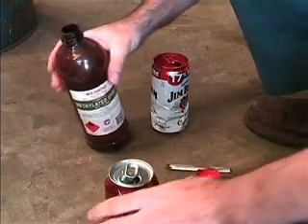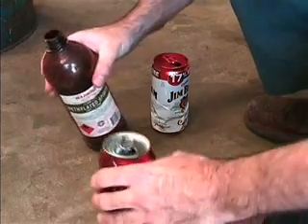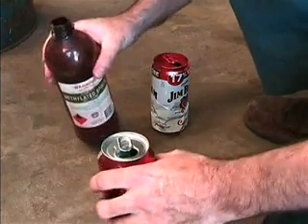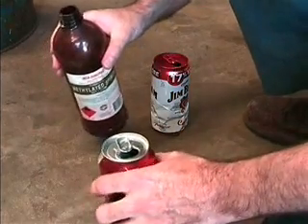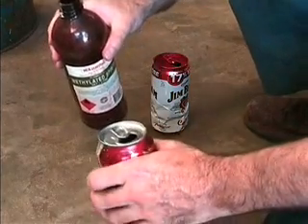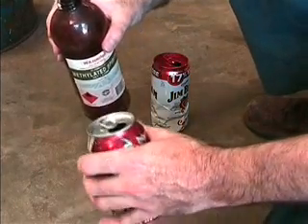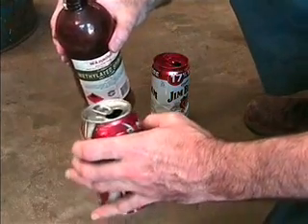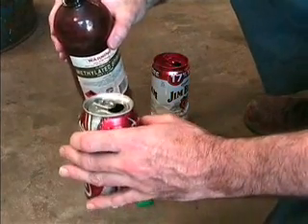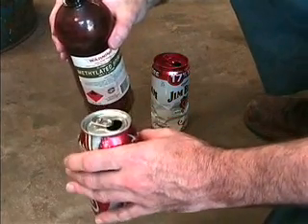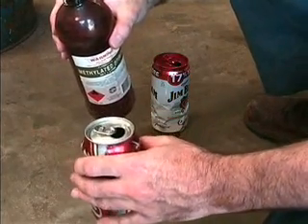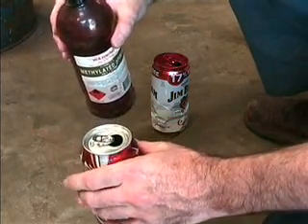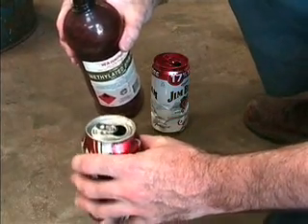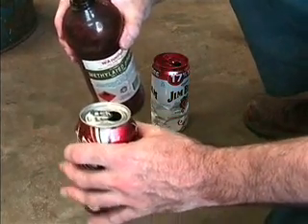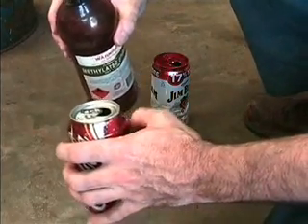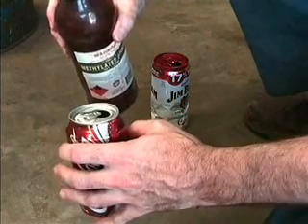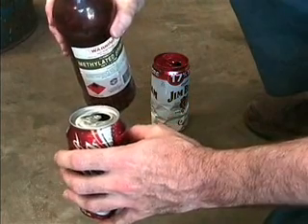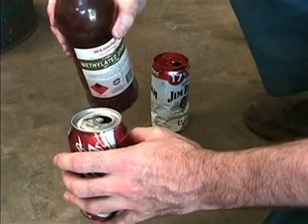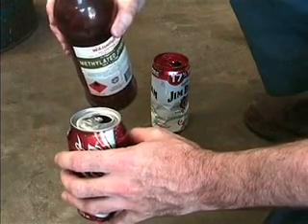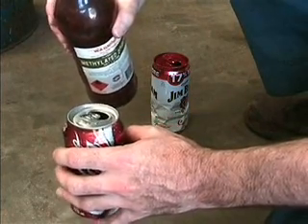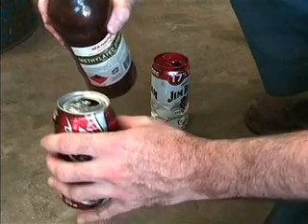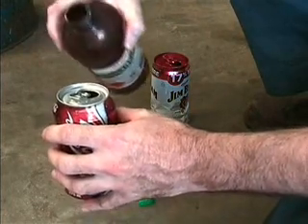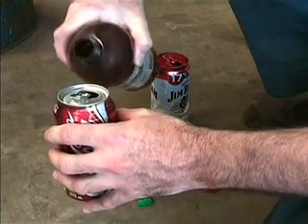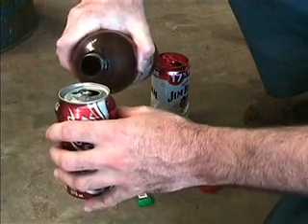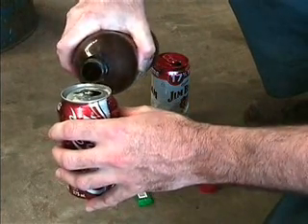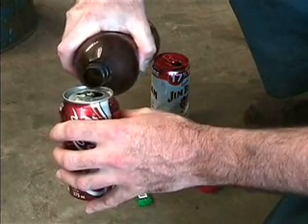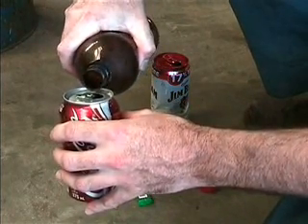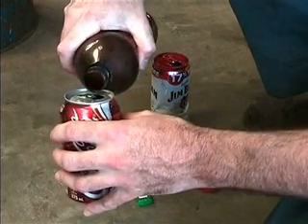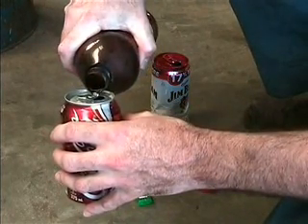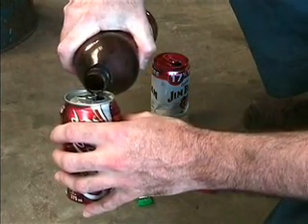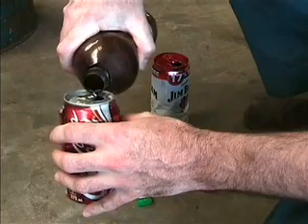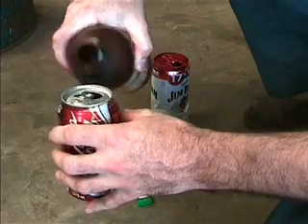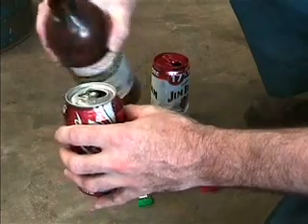Next, just put some methylated spirits in the can. I use about two teaspoons, but I'll just estimate it this time. That's enough.